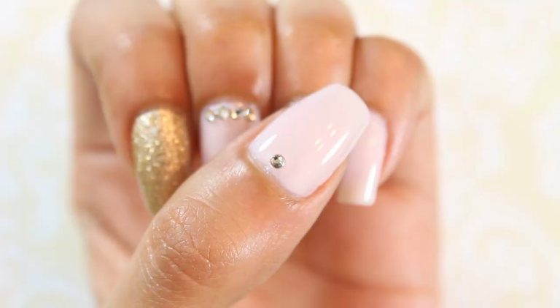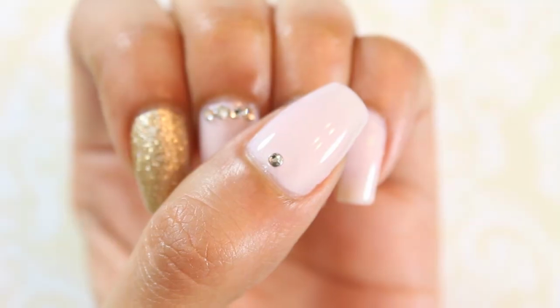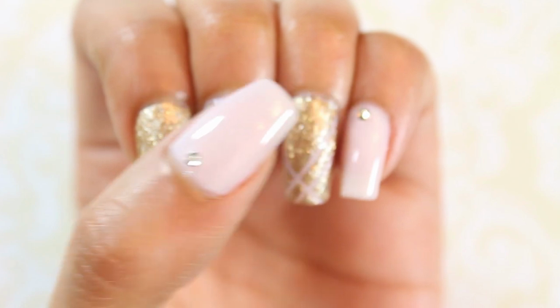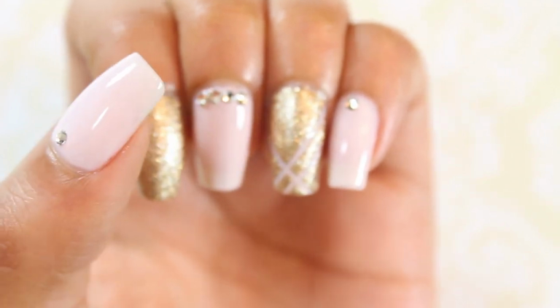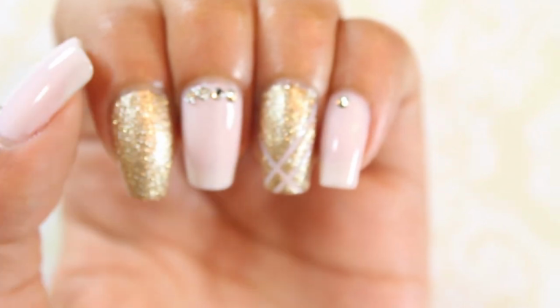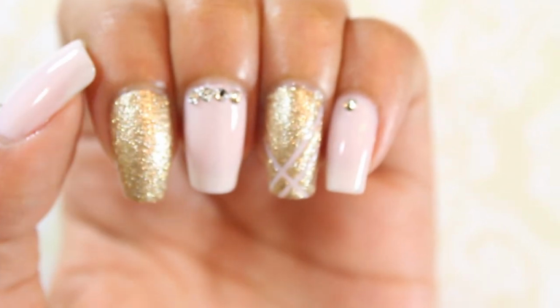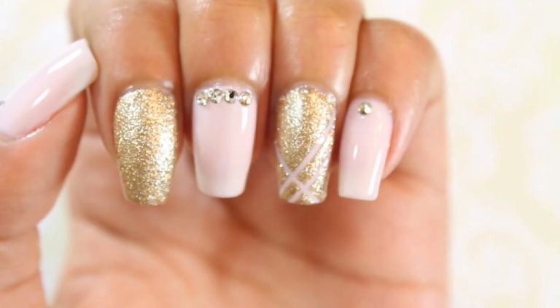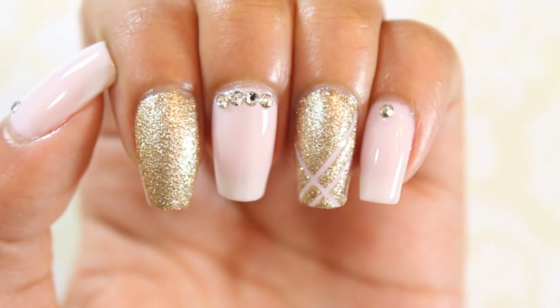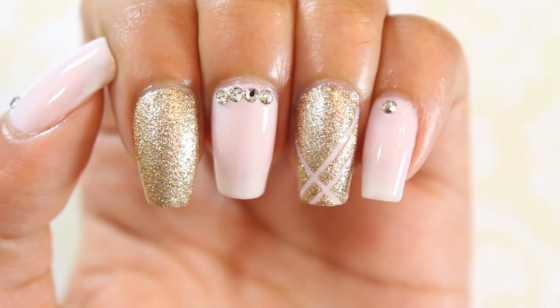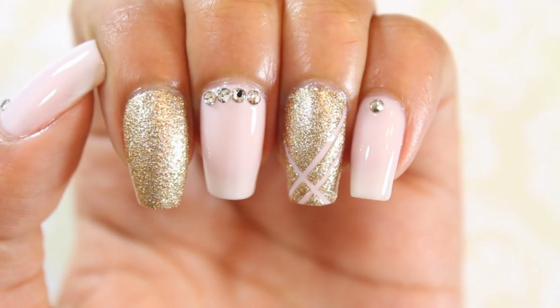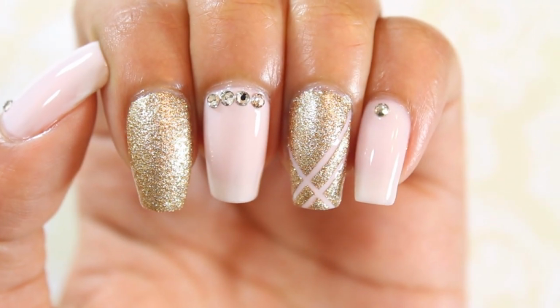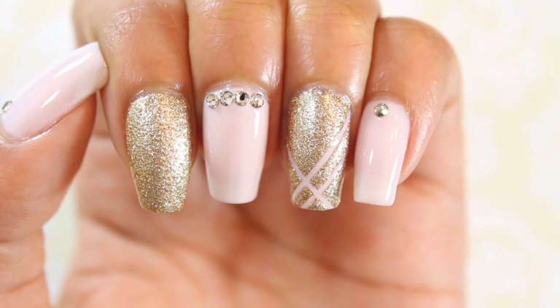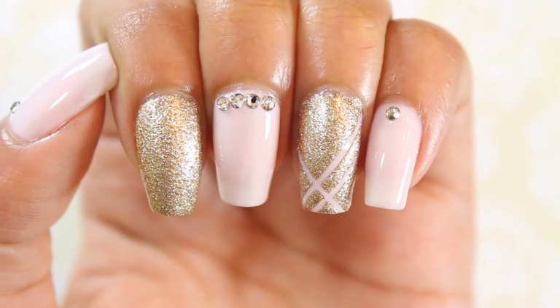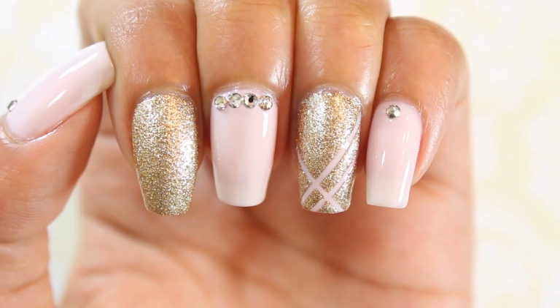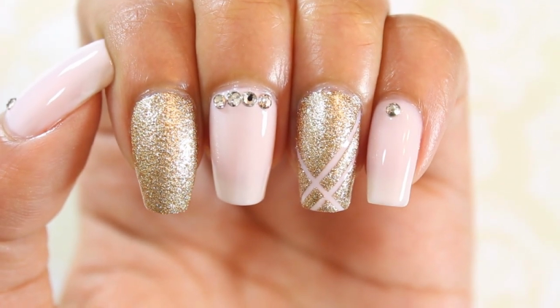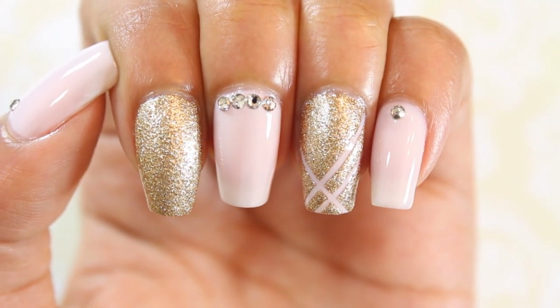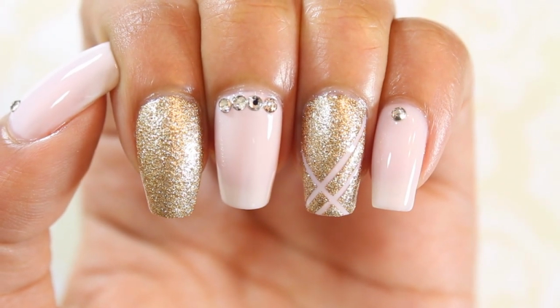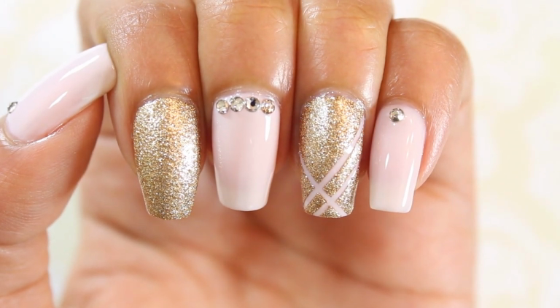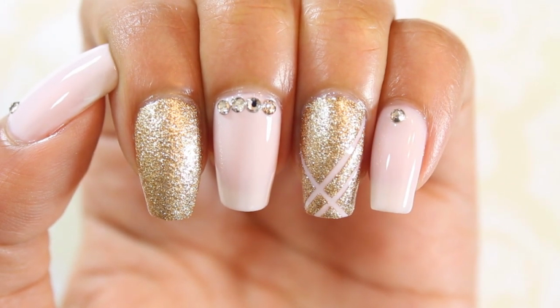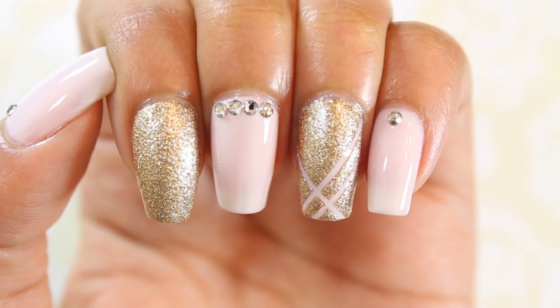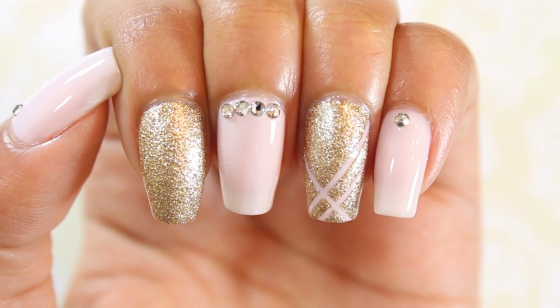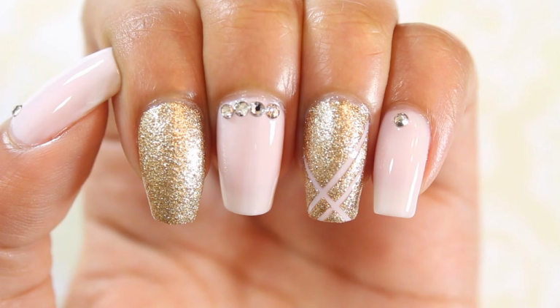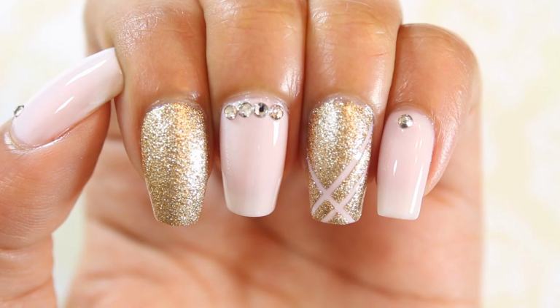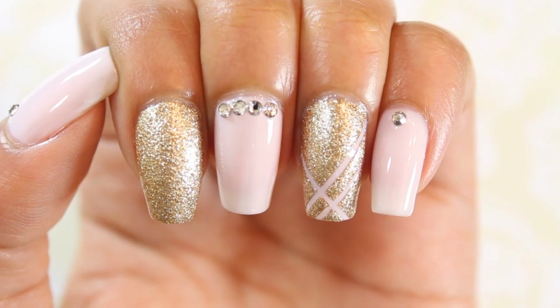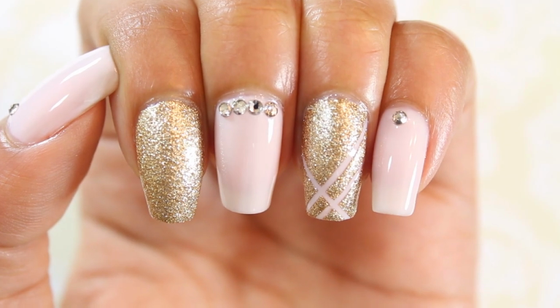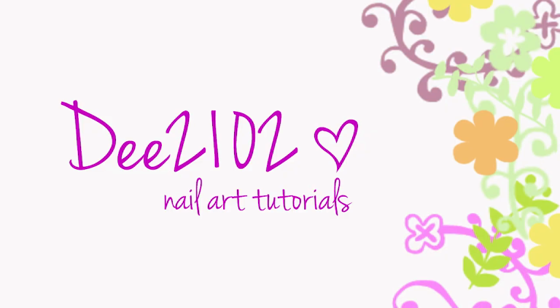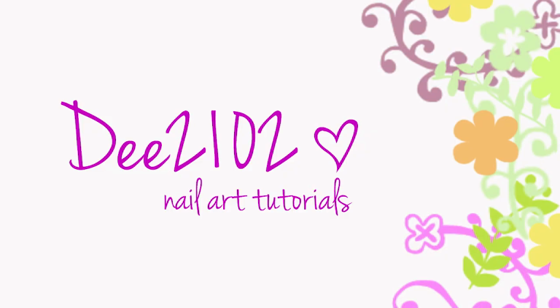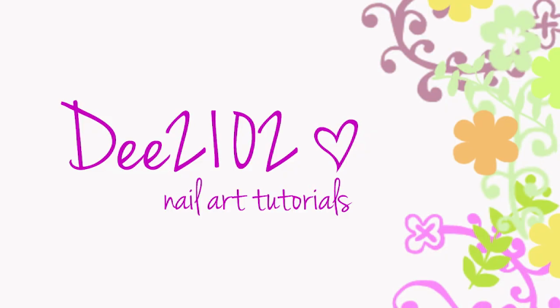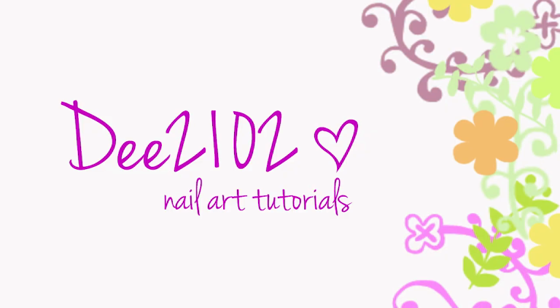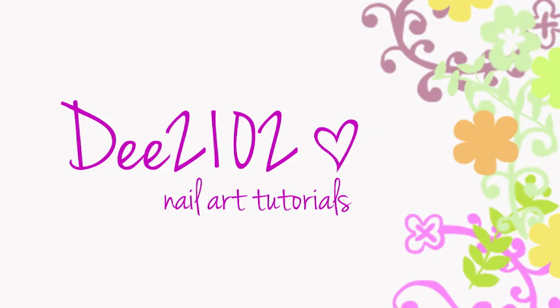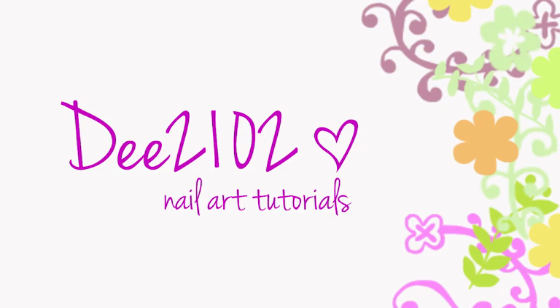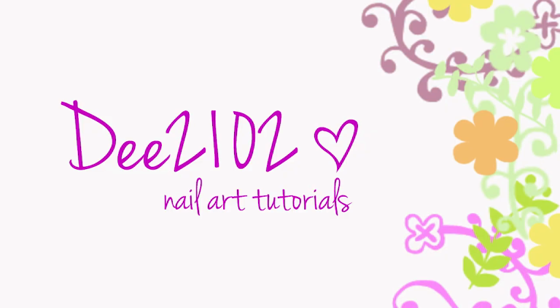These special occasion nails are so simple and super easy to do. Make sure to hit like or let me know in the comments if you want me to do more easy looks like this one.